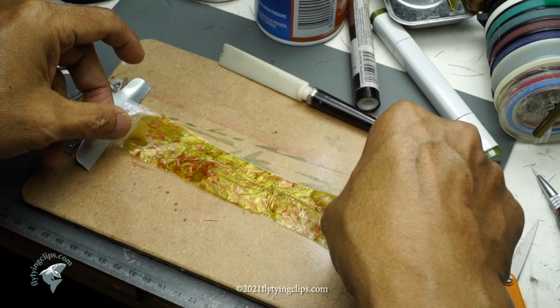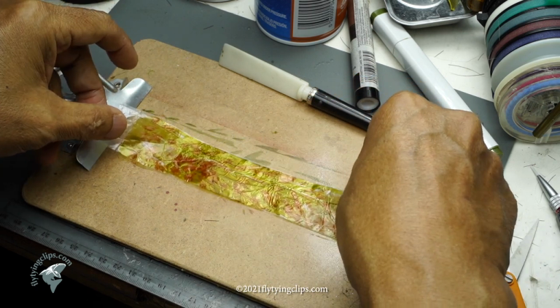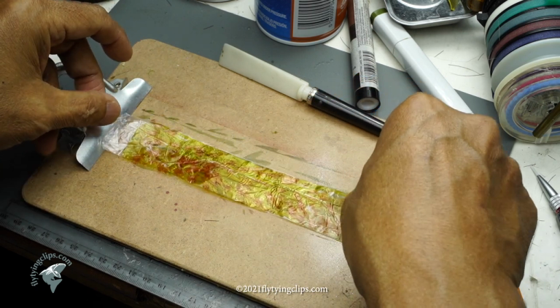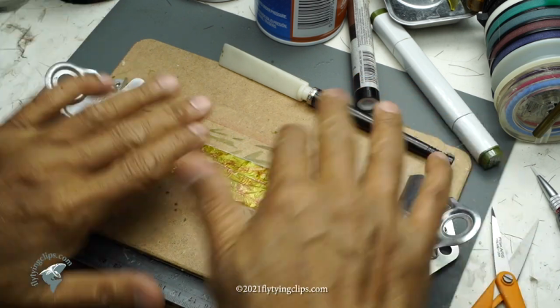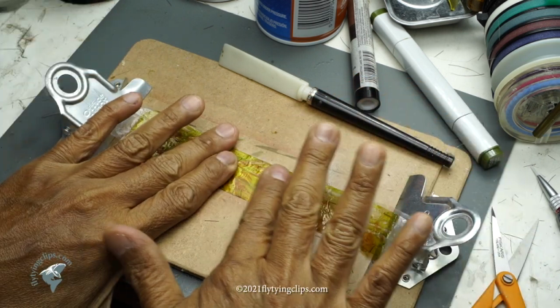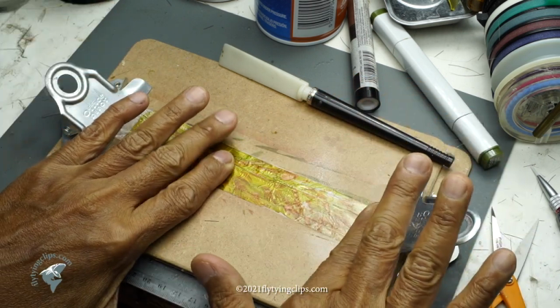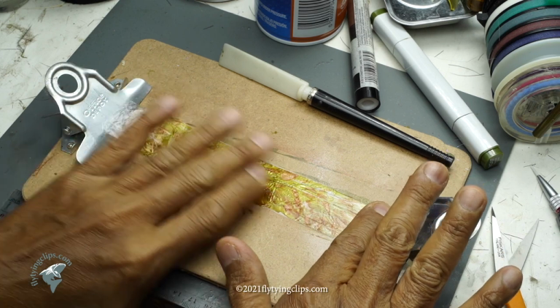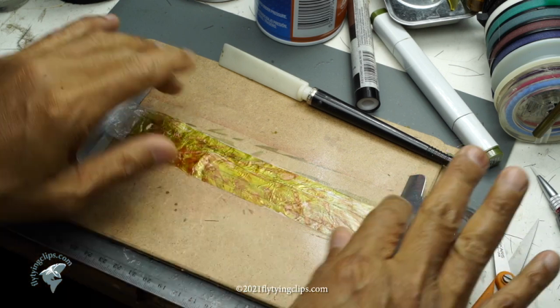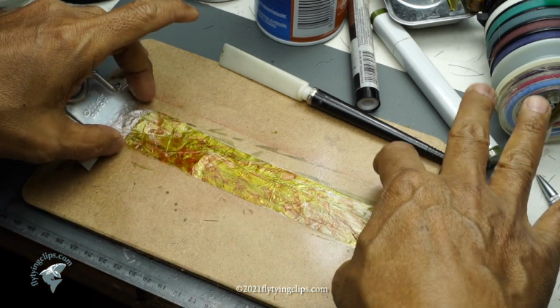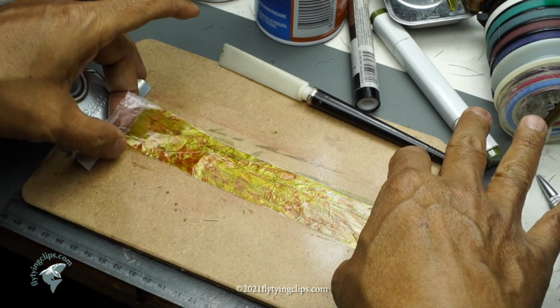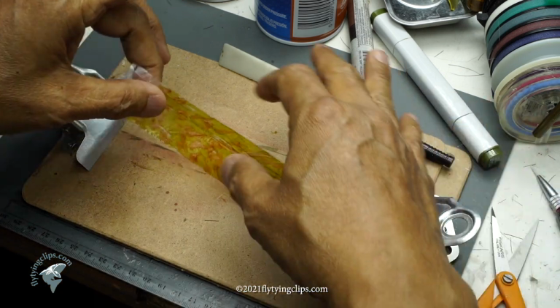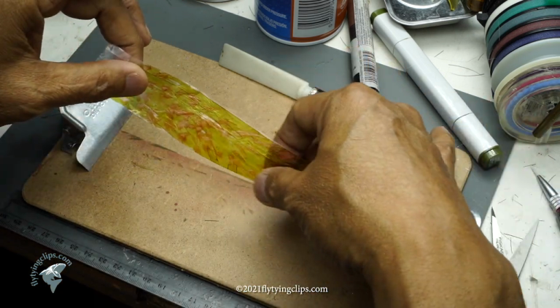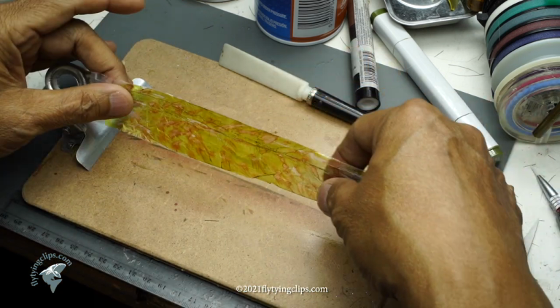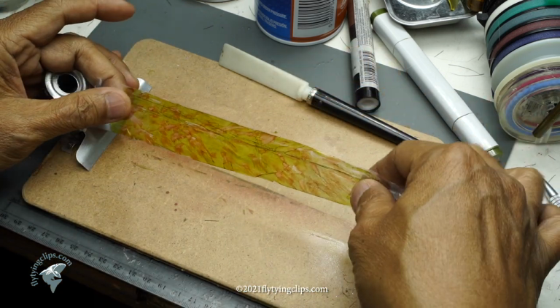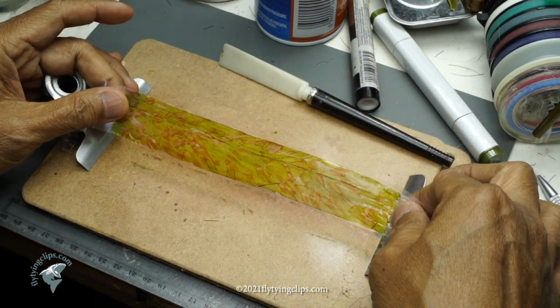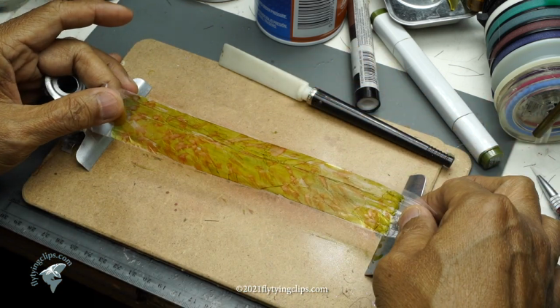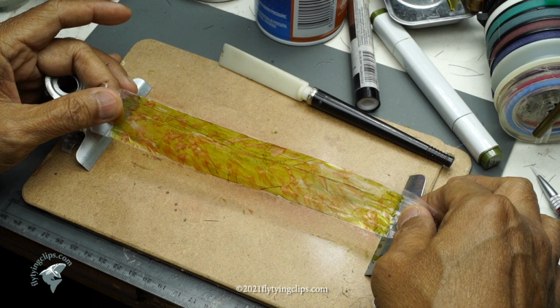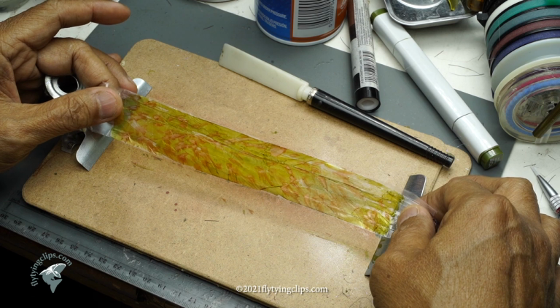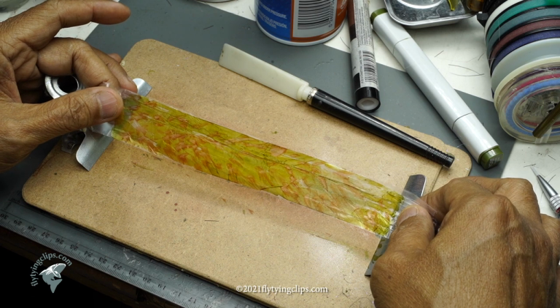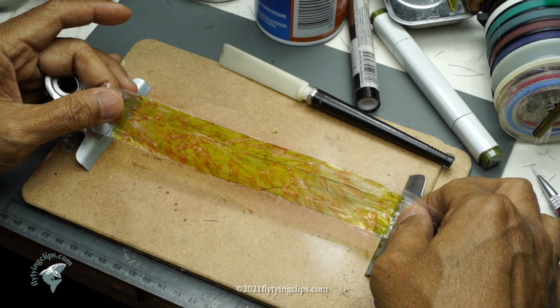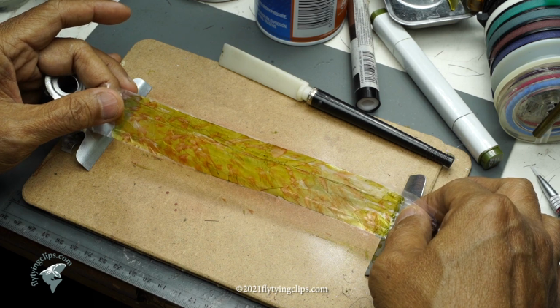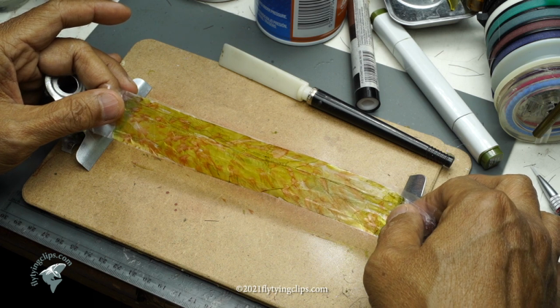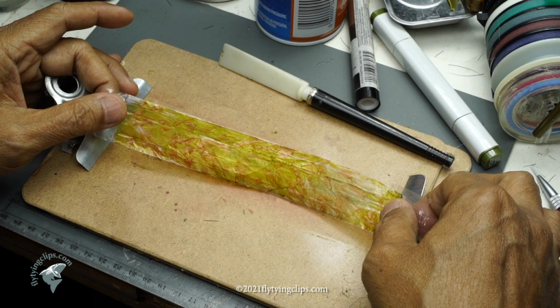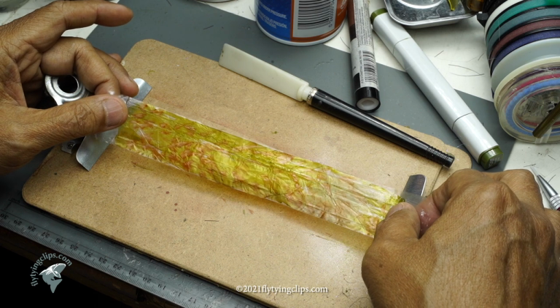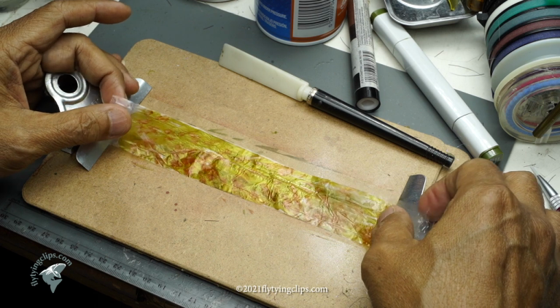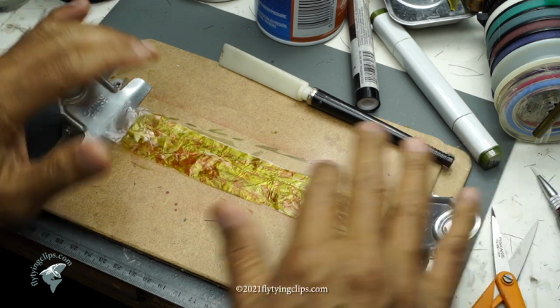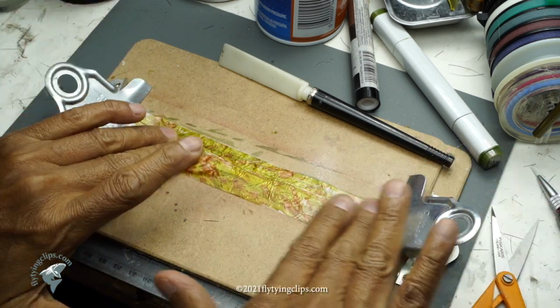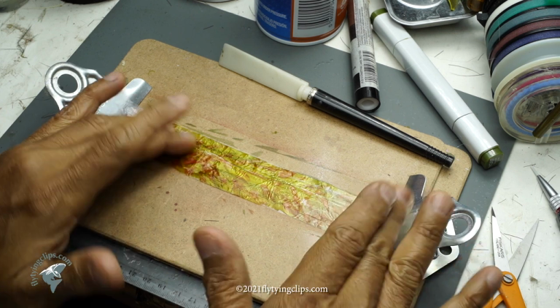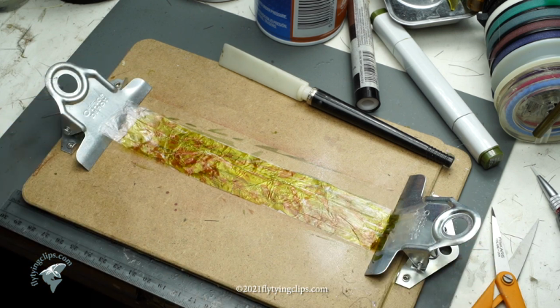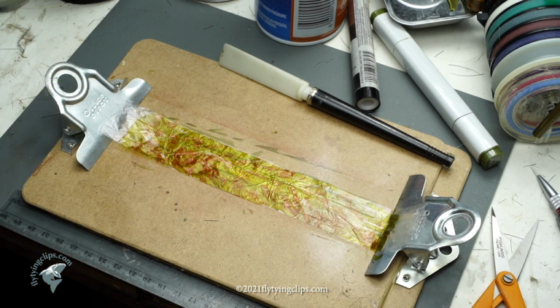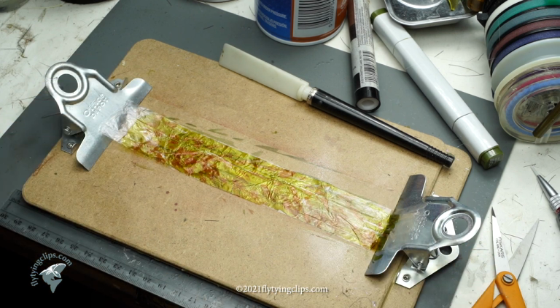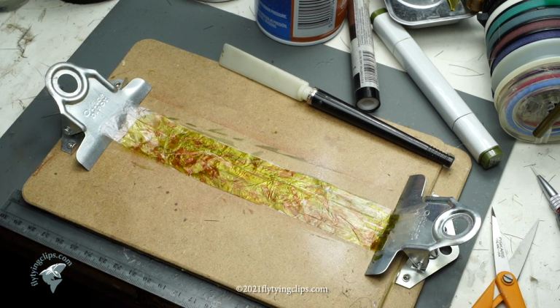Now if I take a little bit more time, put a little bit more brown, maybe add some black or darker olives, you can see exactly what that would look like. You can also imagine doing this in different colors, or in different shades of gray for wings.